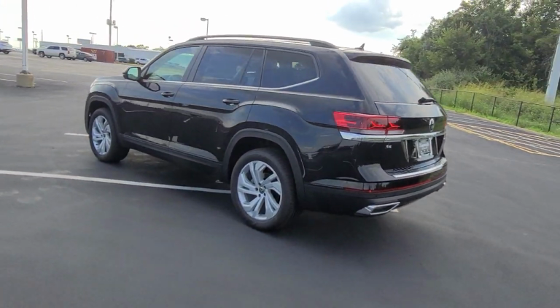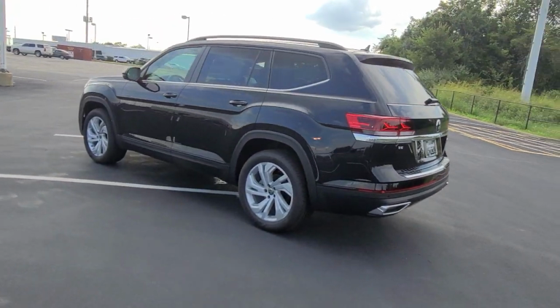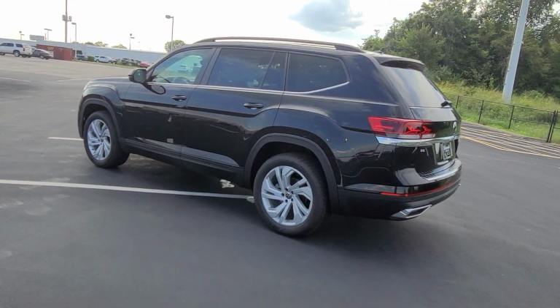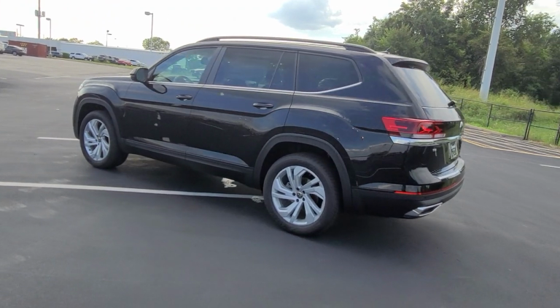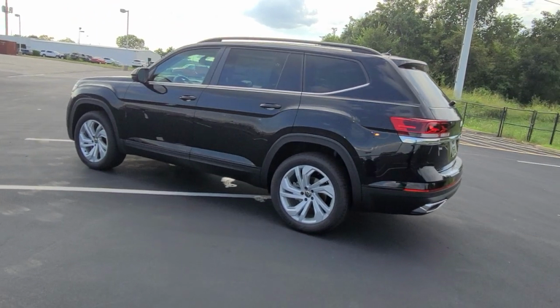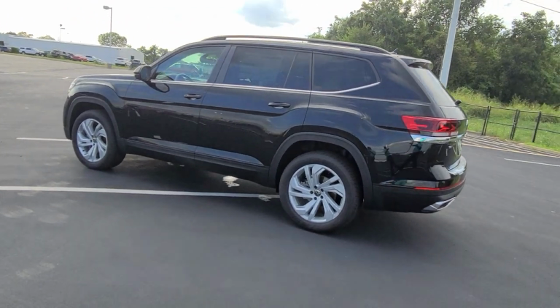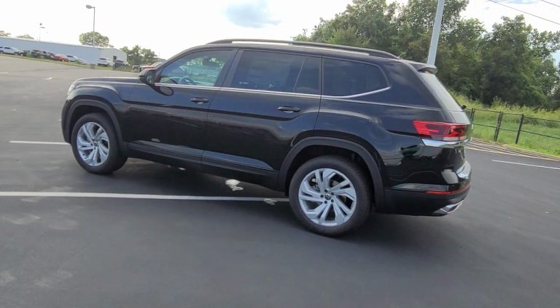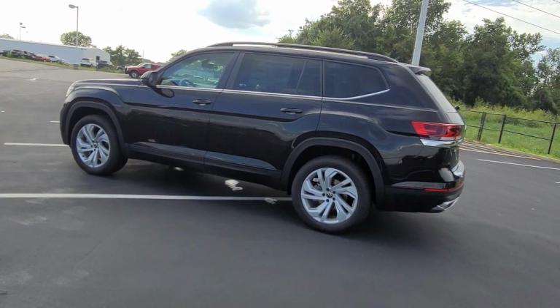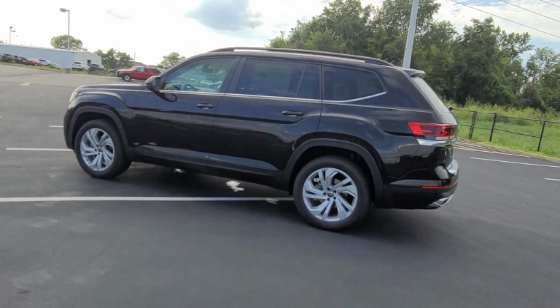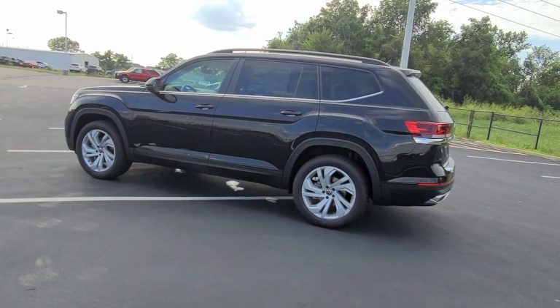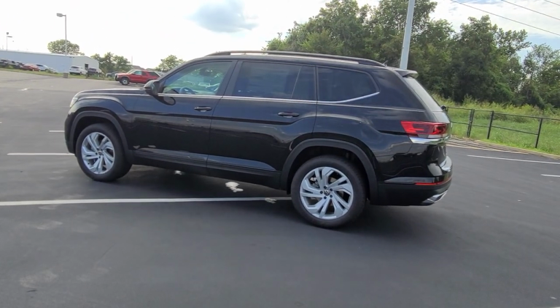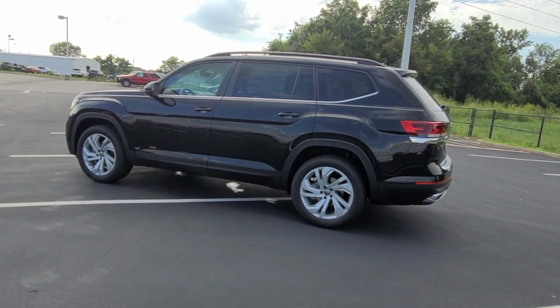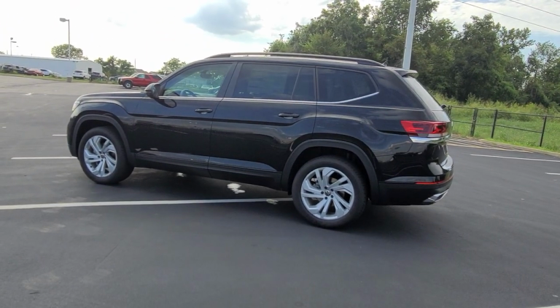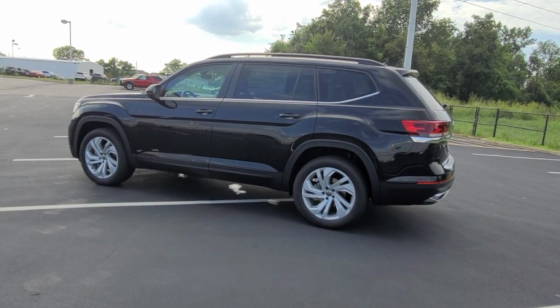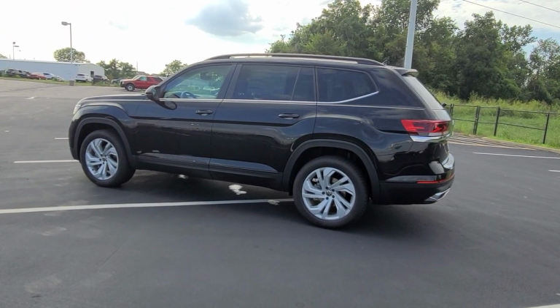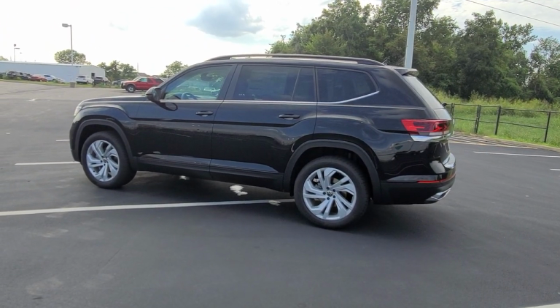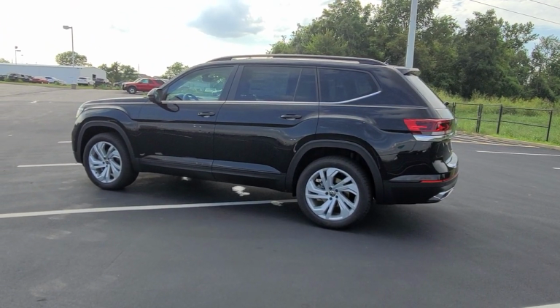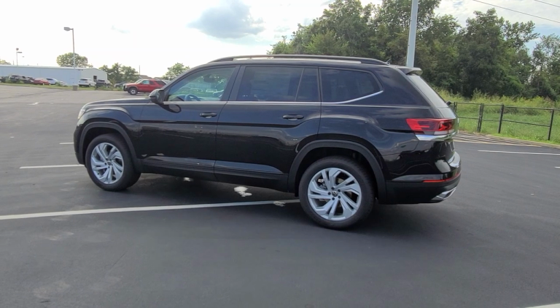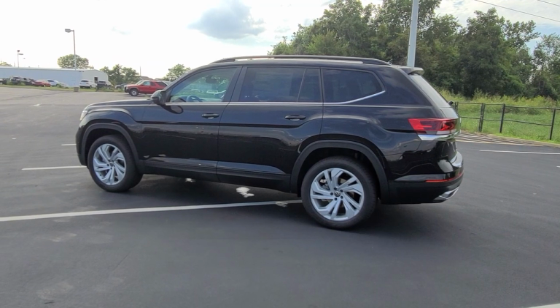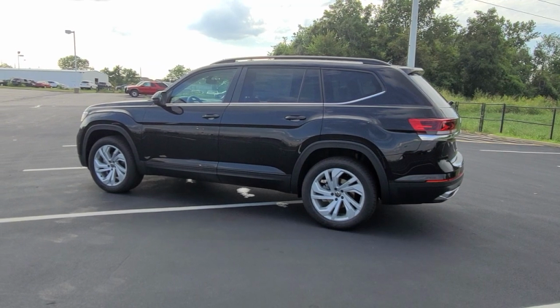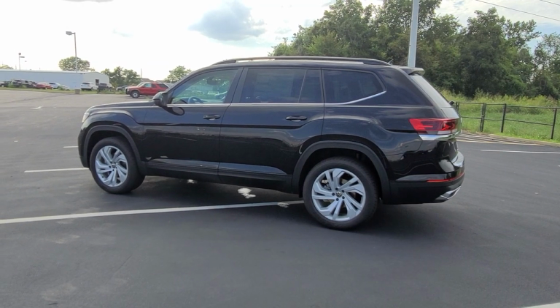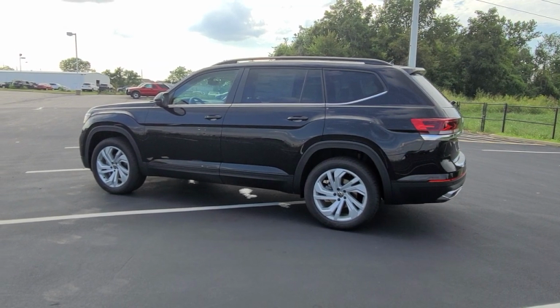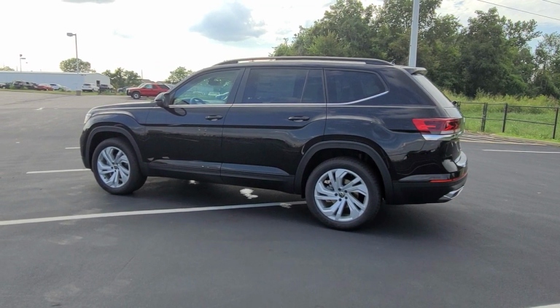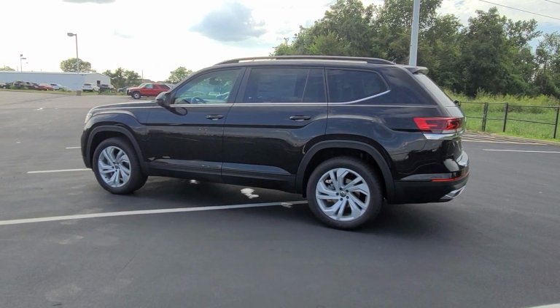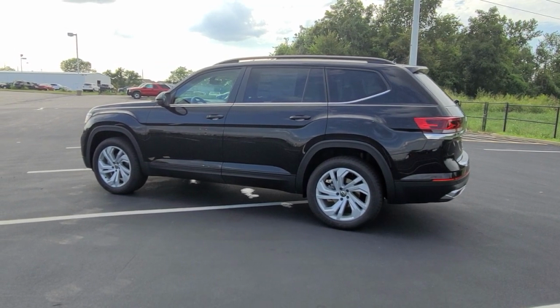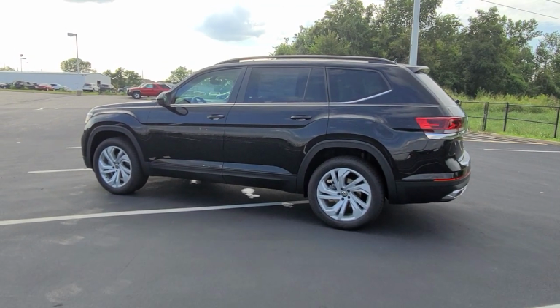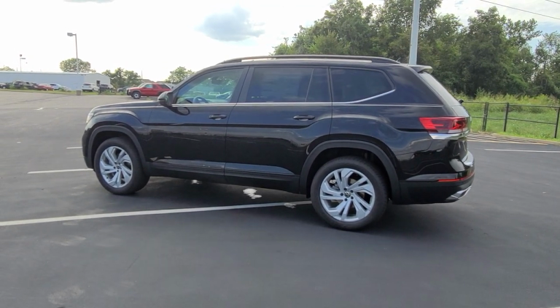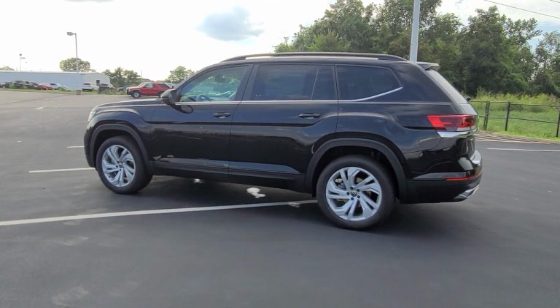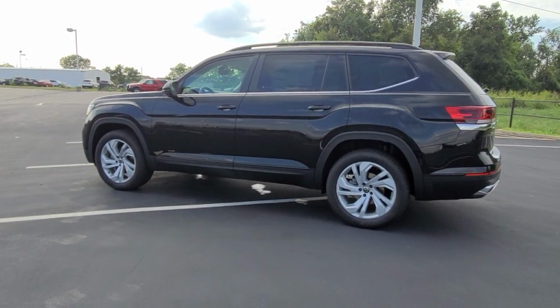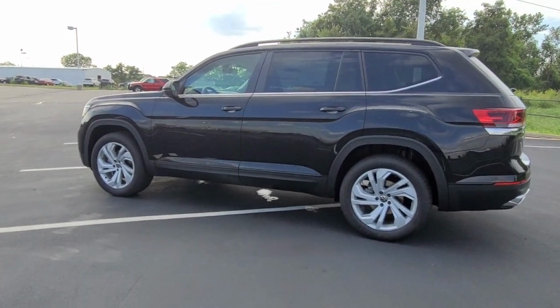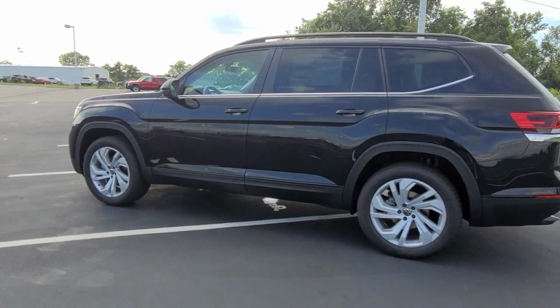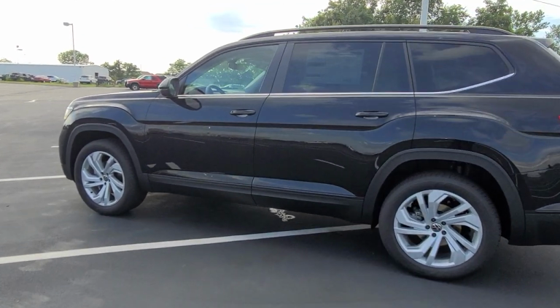There's a look at the 20-inch alloy wheels, with a nice sweeping line down the side of the car under the door handles into the wheel arches and into the taillights, and likewise into the front headlights. Let's take a look inside.